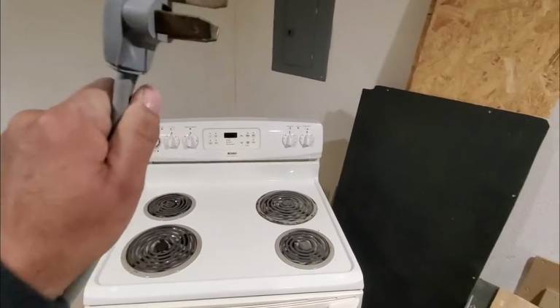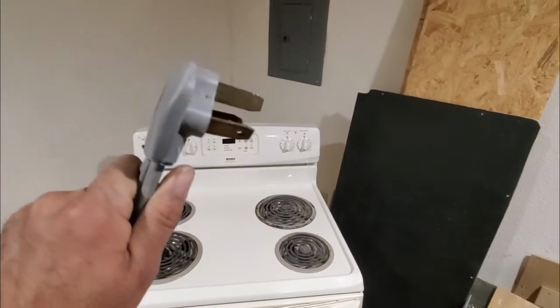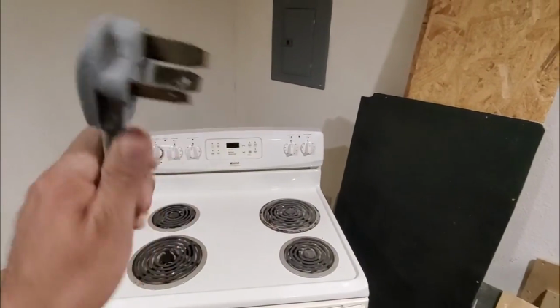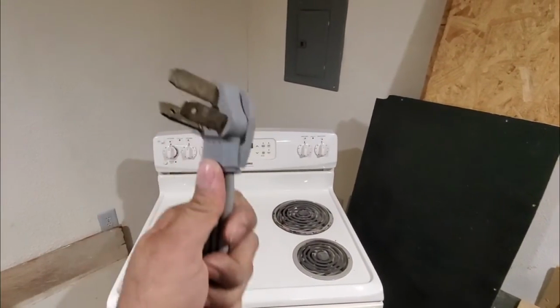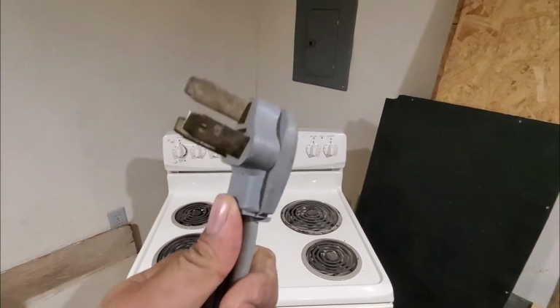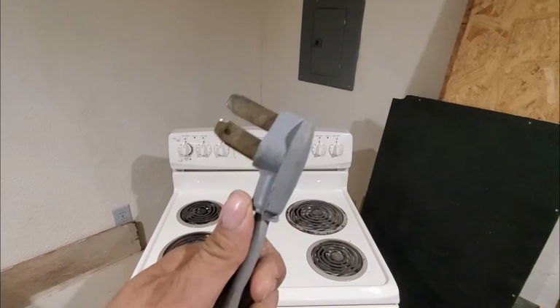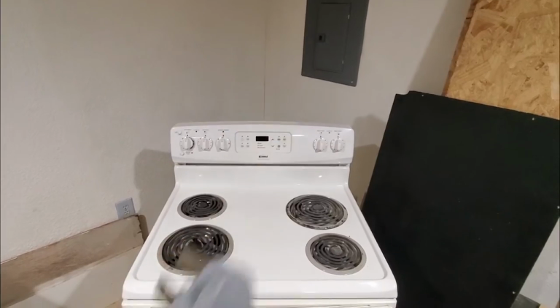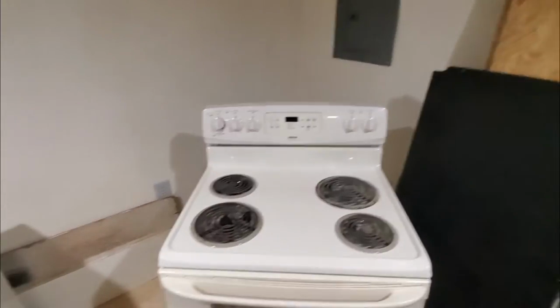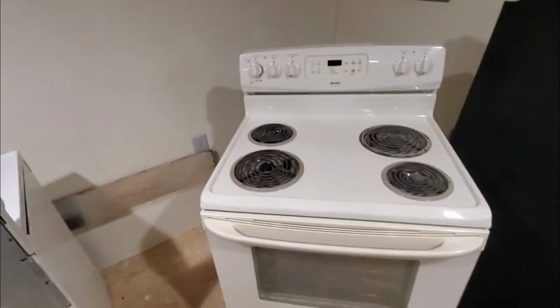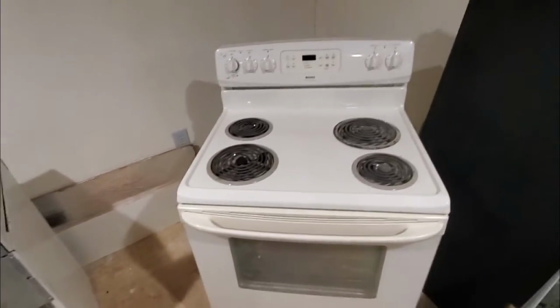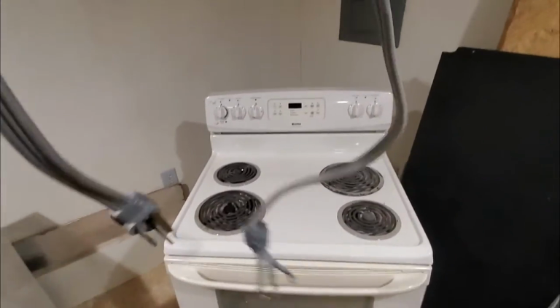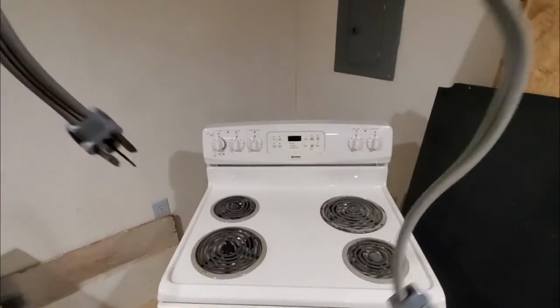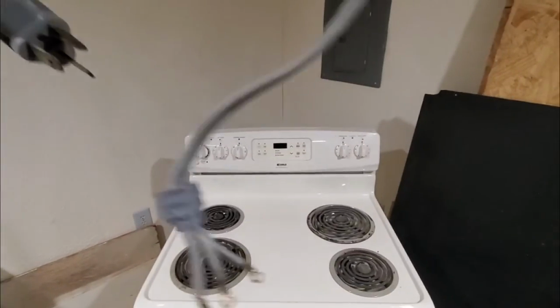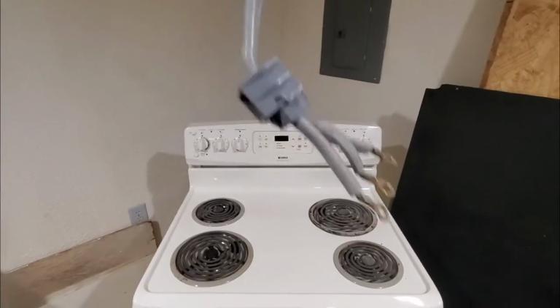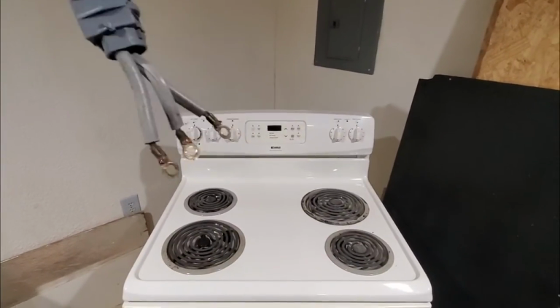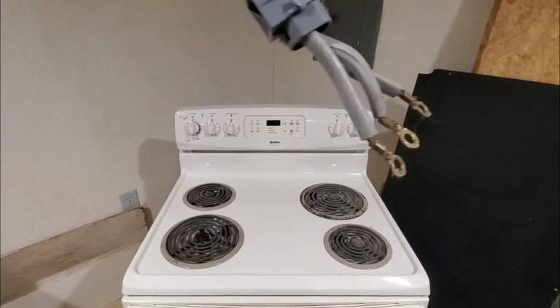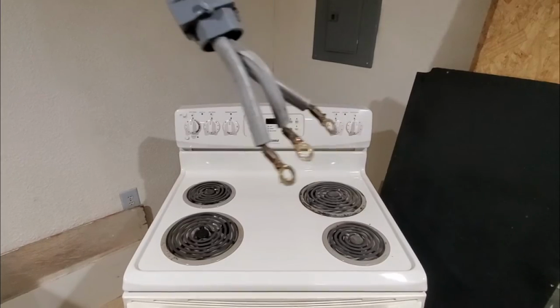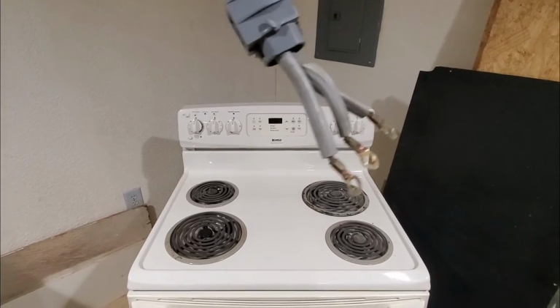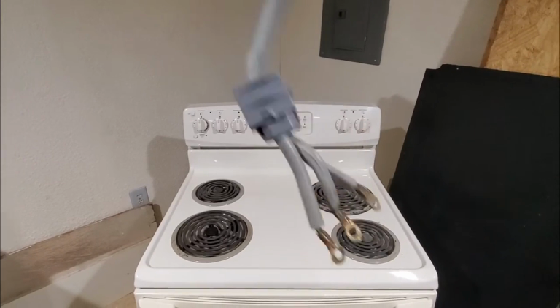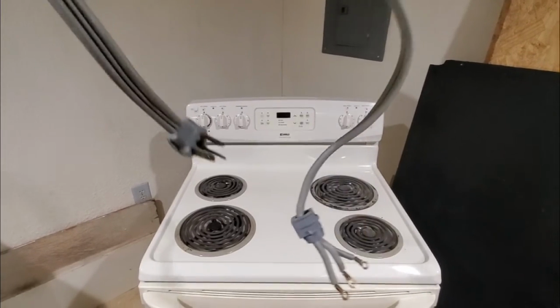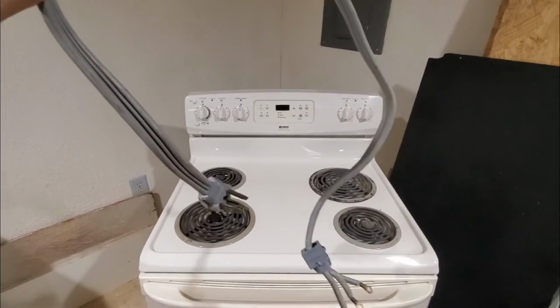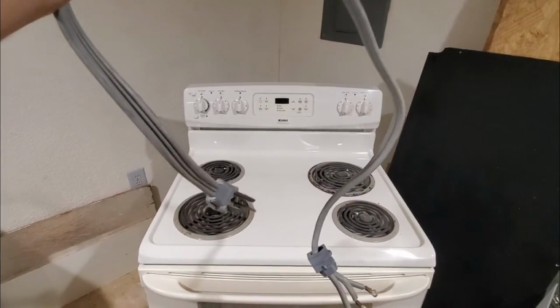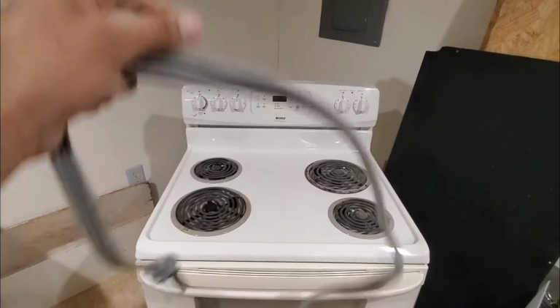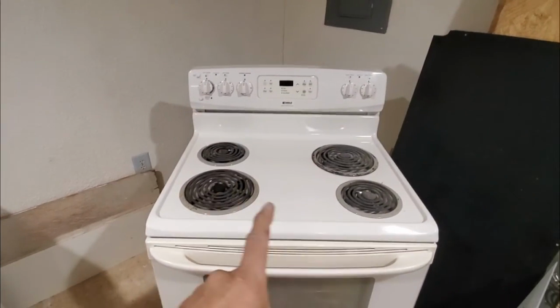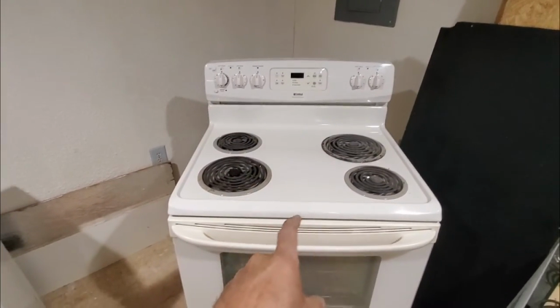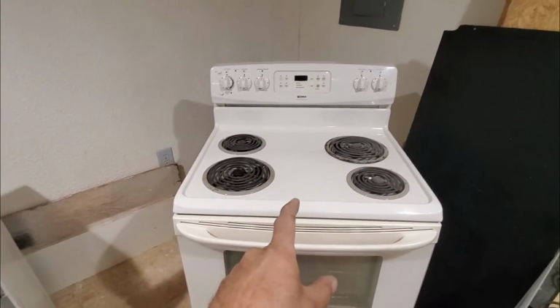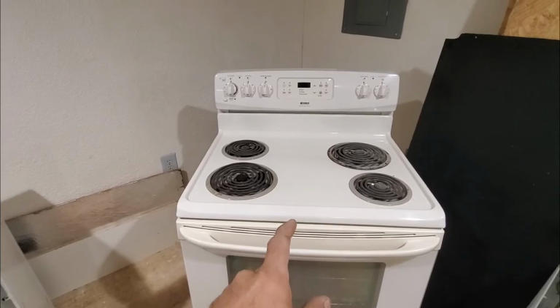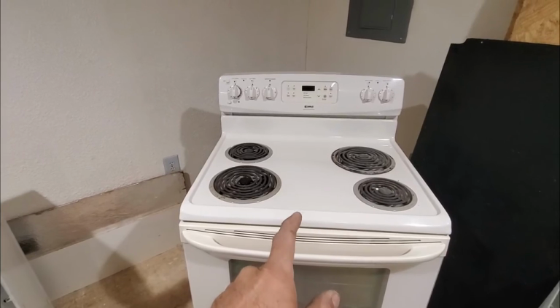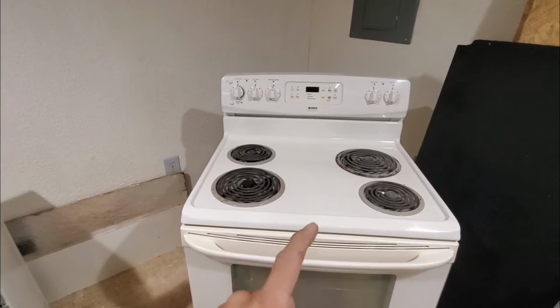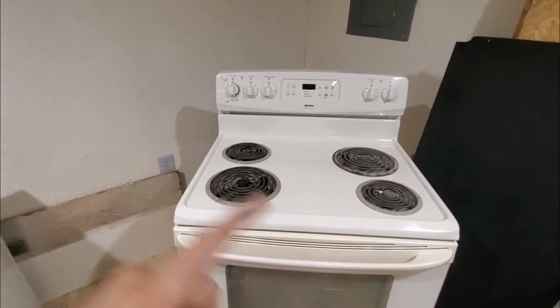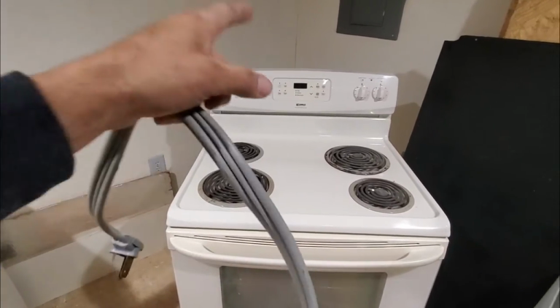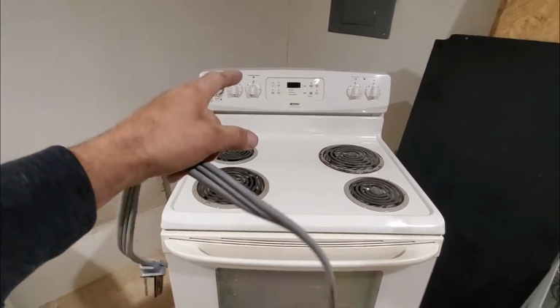This one is the male side plug that goes to the wall, and there are three wires here. Now we are going to wire up this electrical stove oven, but we have to access it from behind.